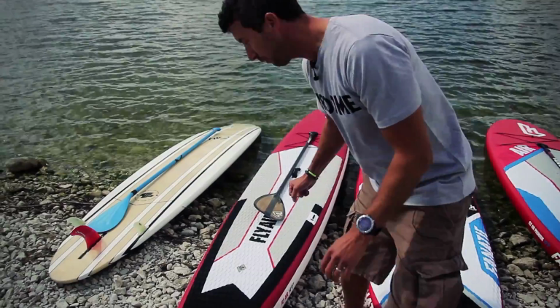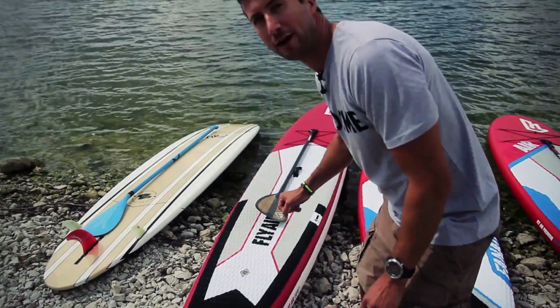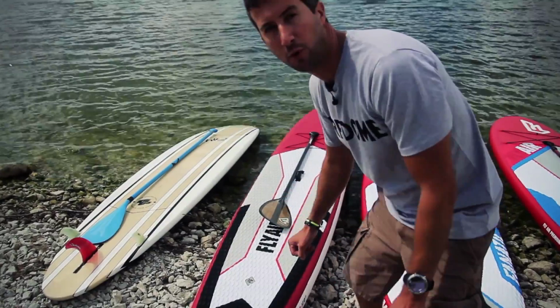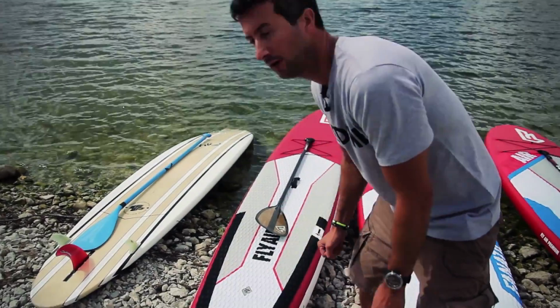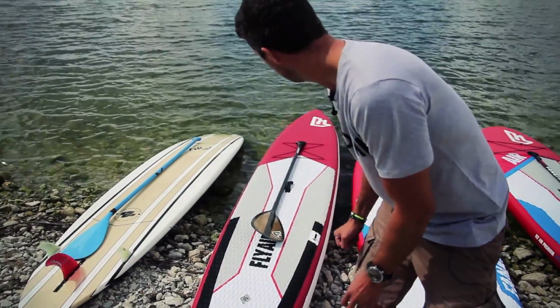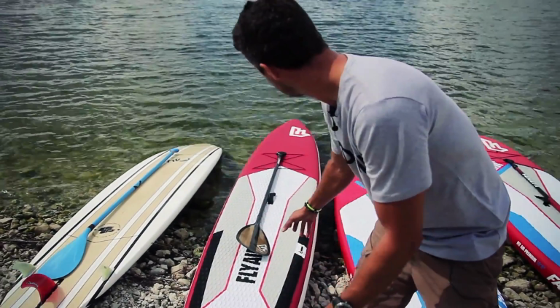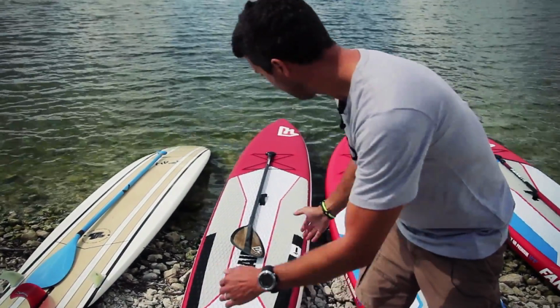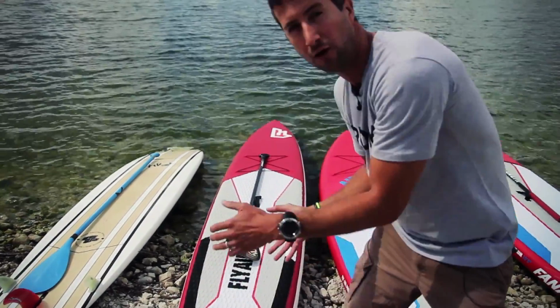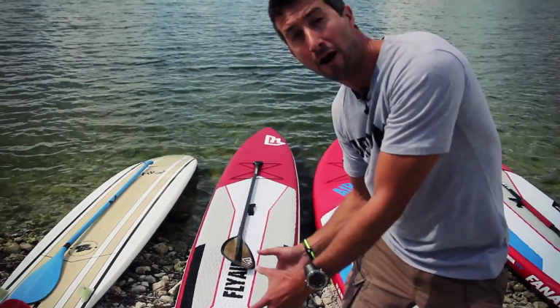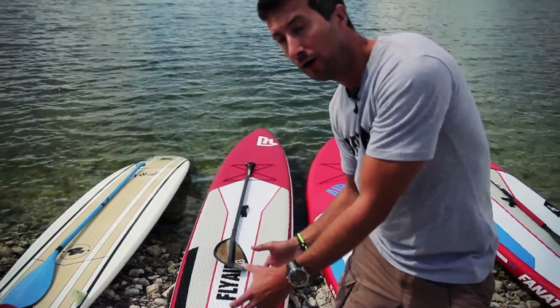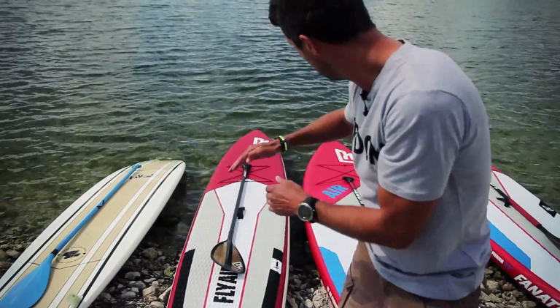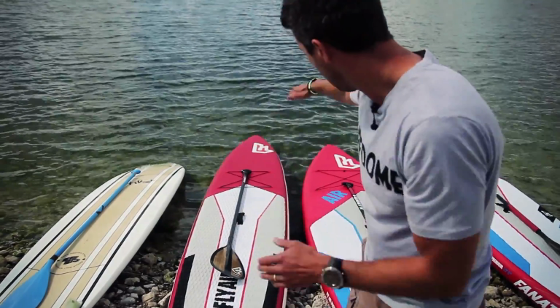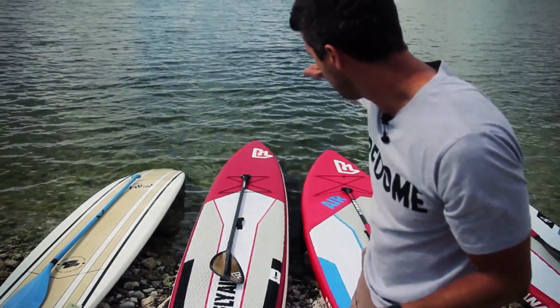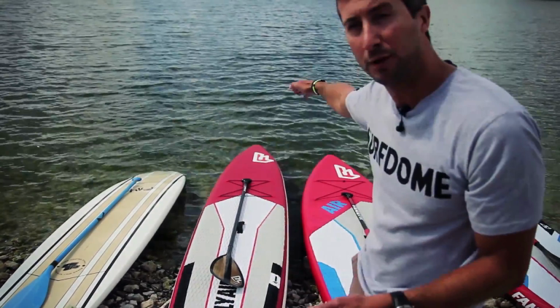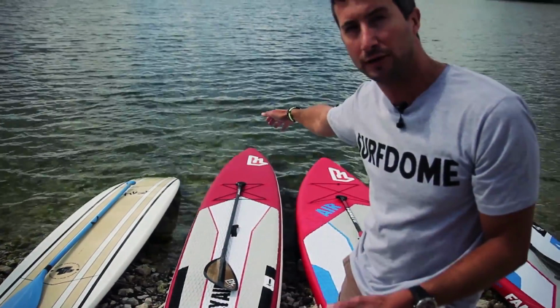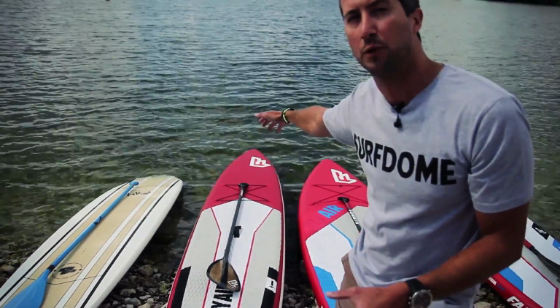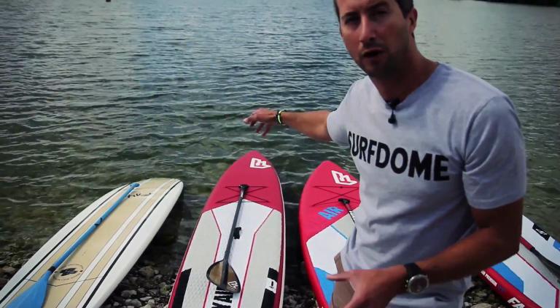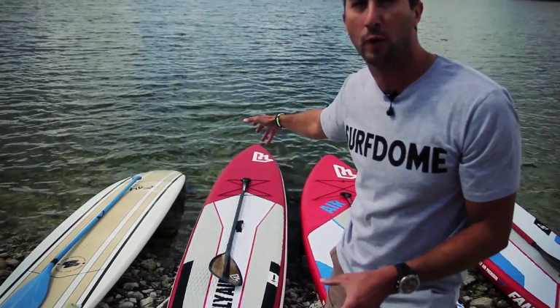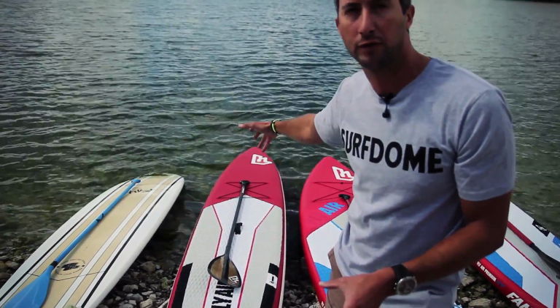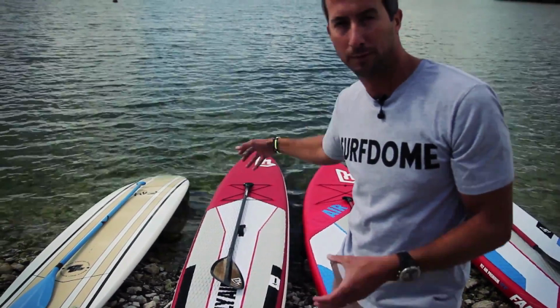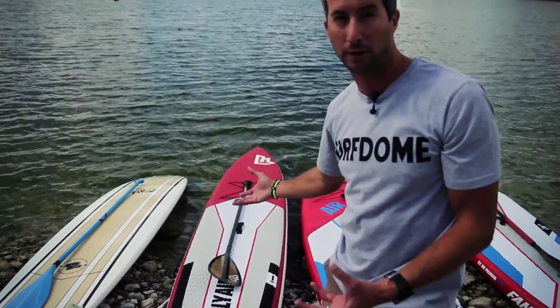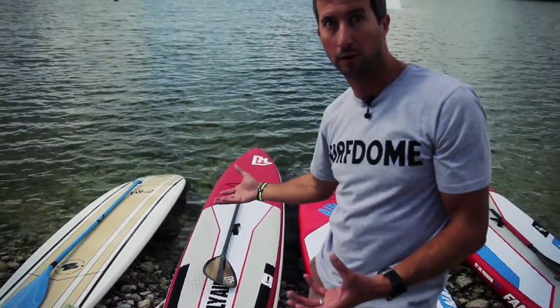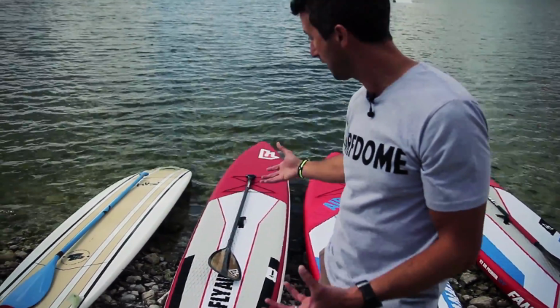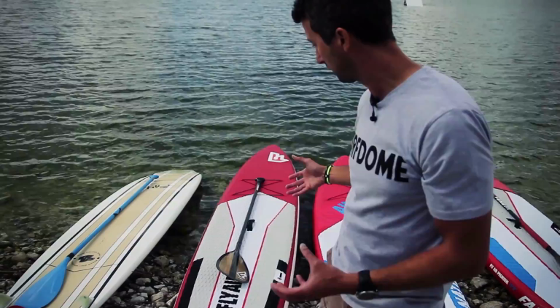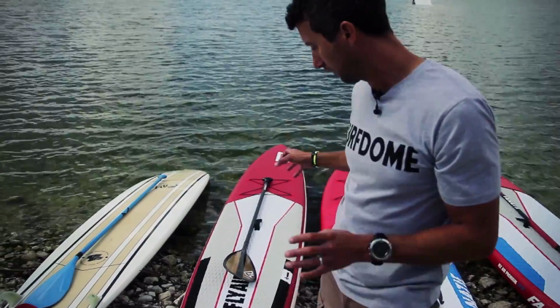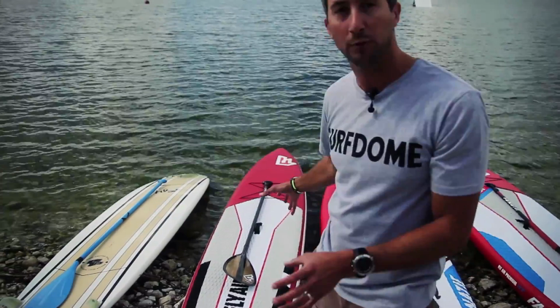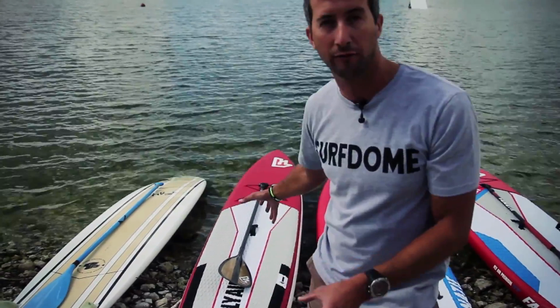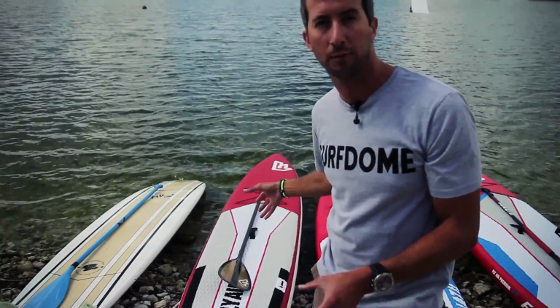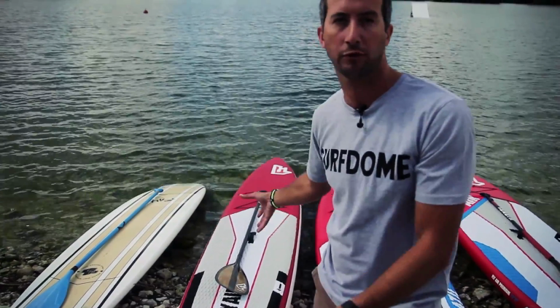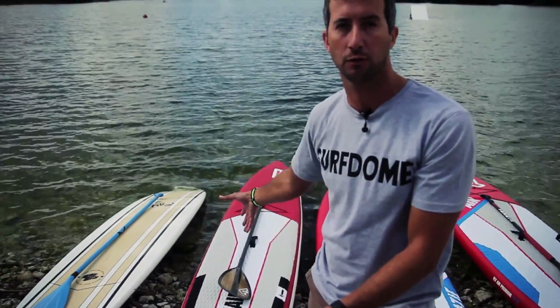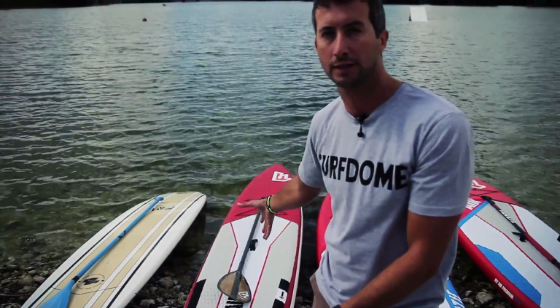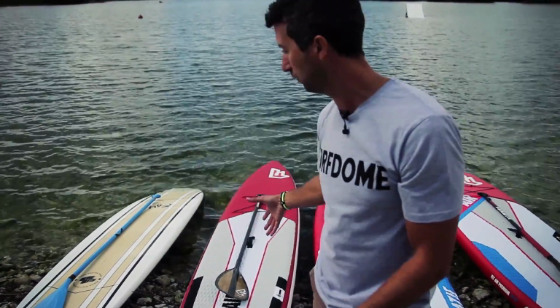Here we have a race board — race-specific, a lot narrower. Notice how much longer this board is; it's a lot quicker through the water but equally a lot more unstable, so a bit more training is required before you progress into one of these types of boards.